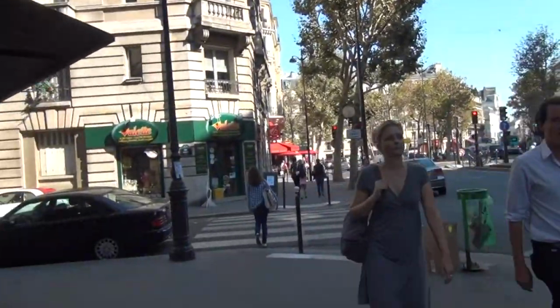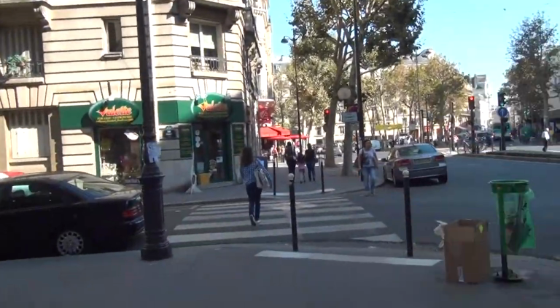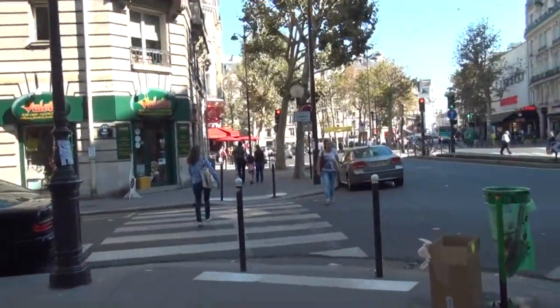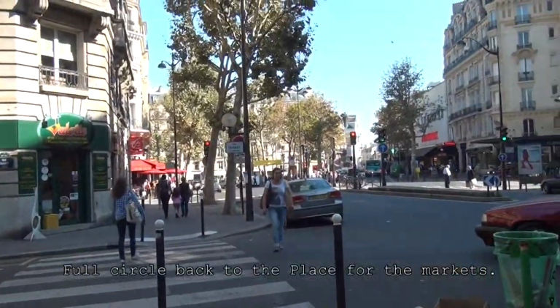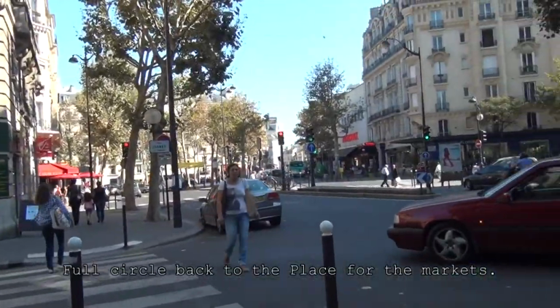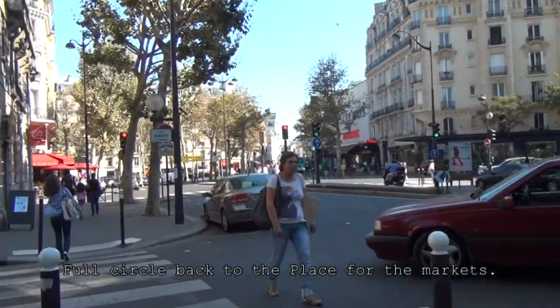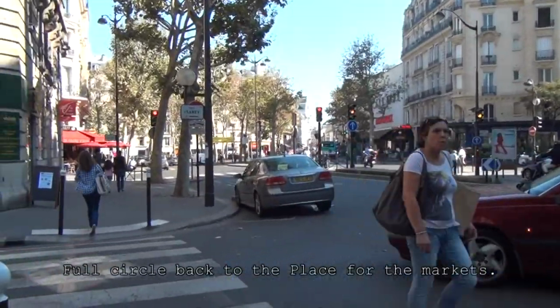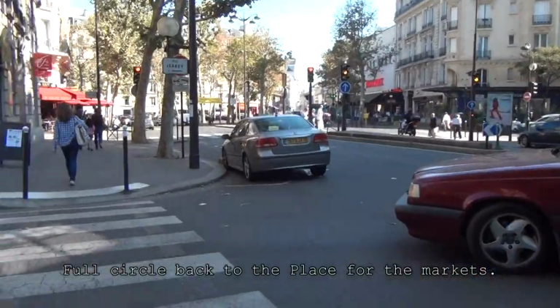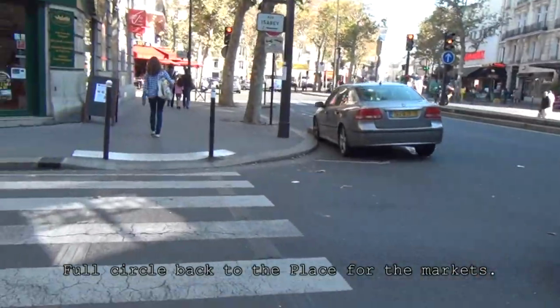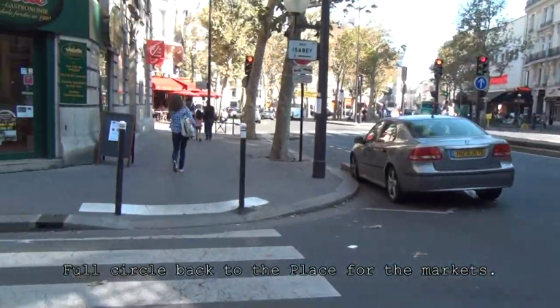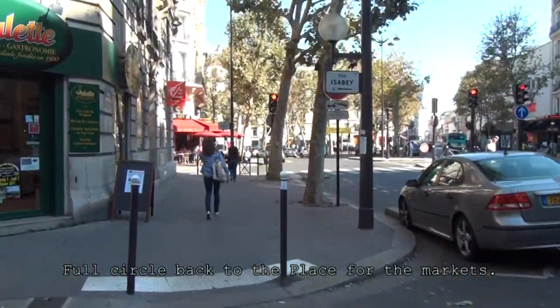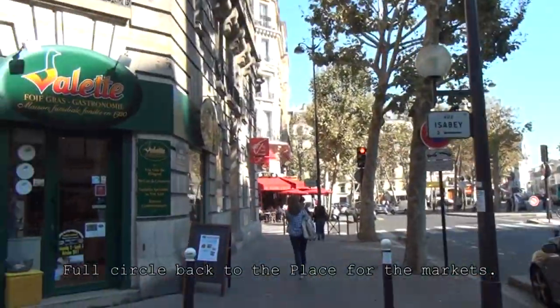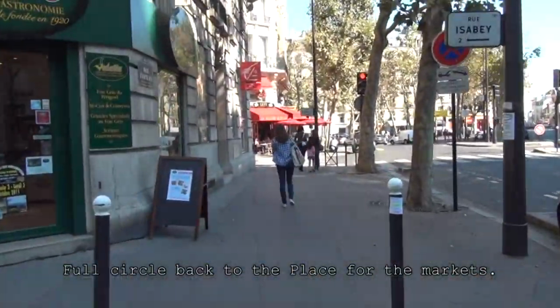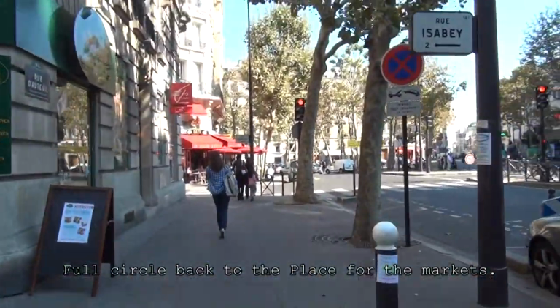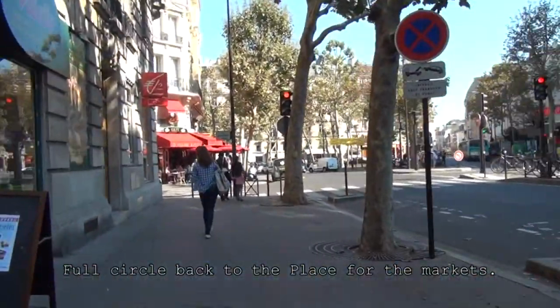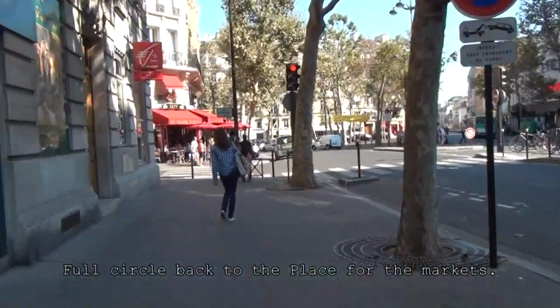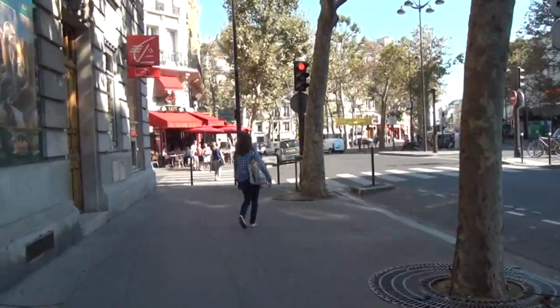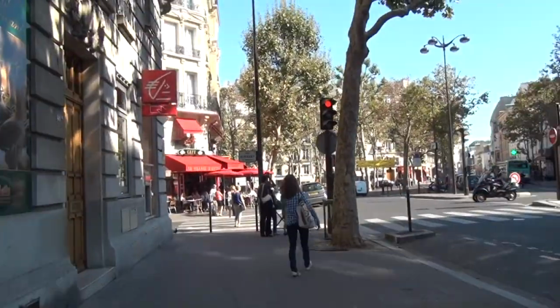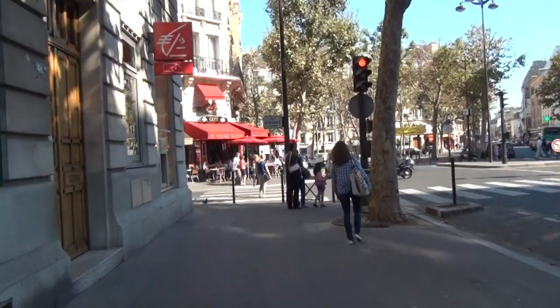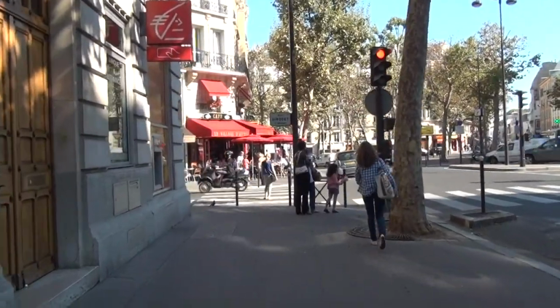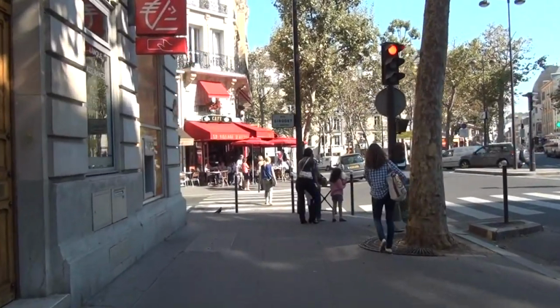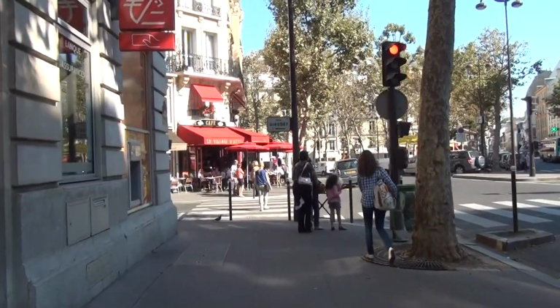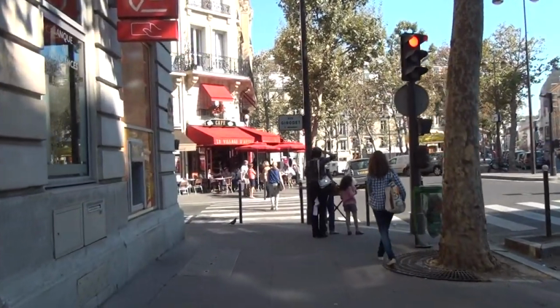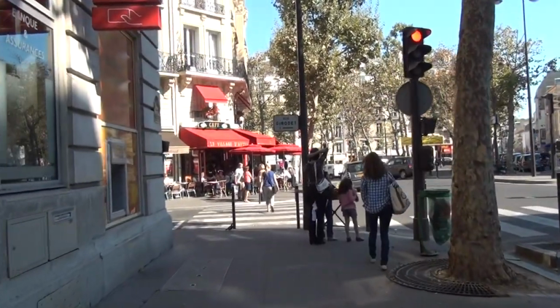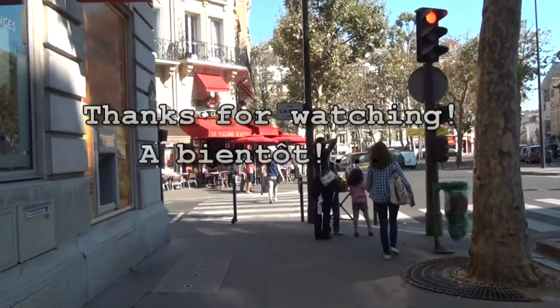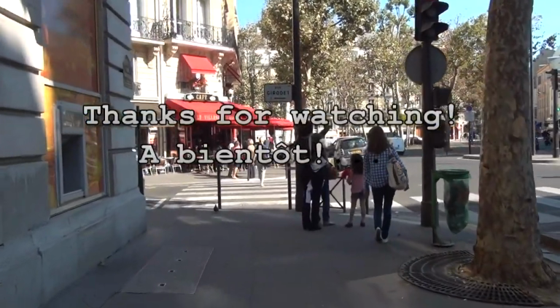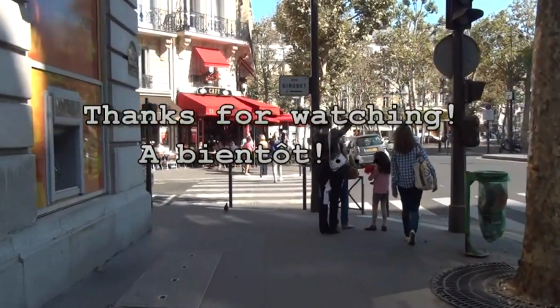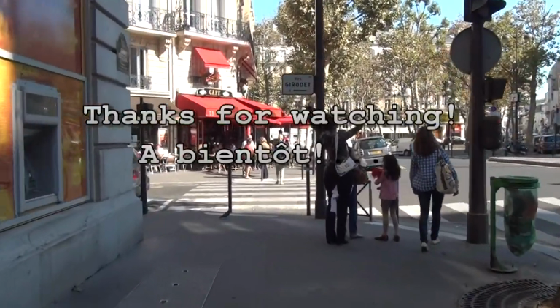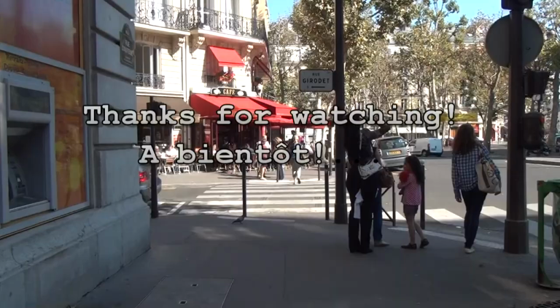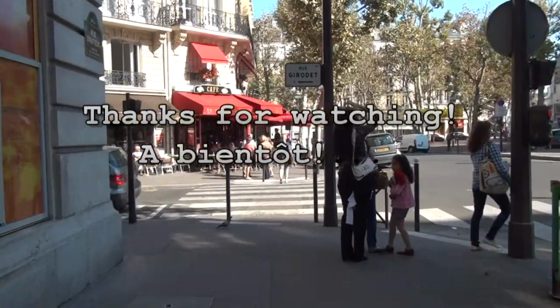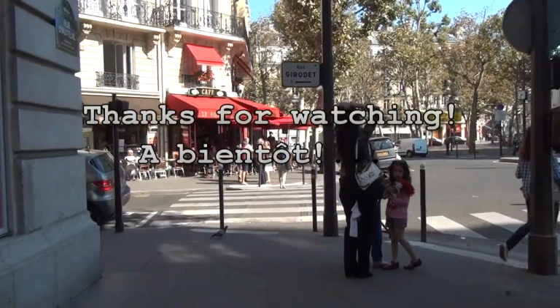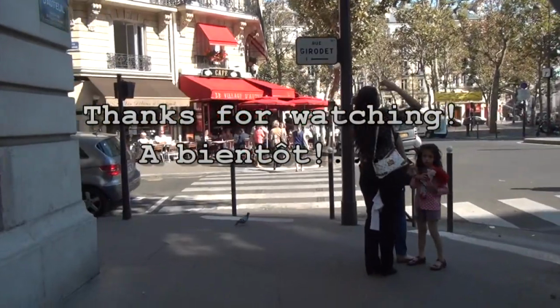And here we are approaching the main plaza — the main place, as they call it in French — where we started with the Marché. And that is the village of Auteuil. Thanks so much for watching. Take care.